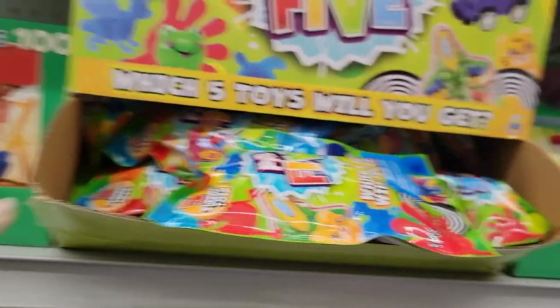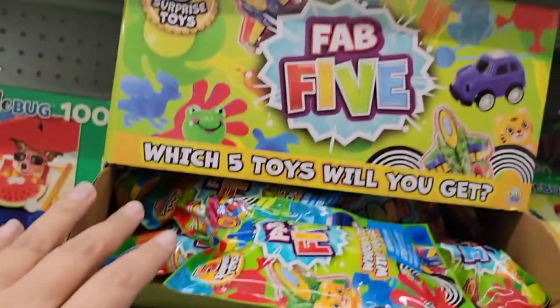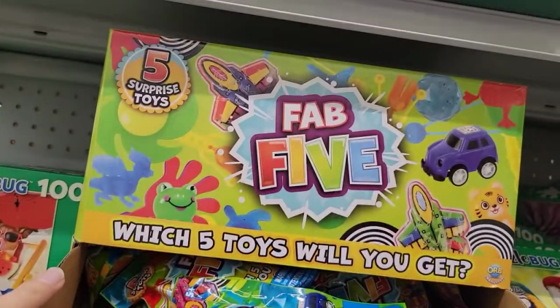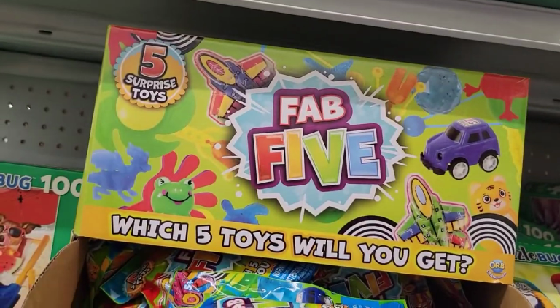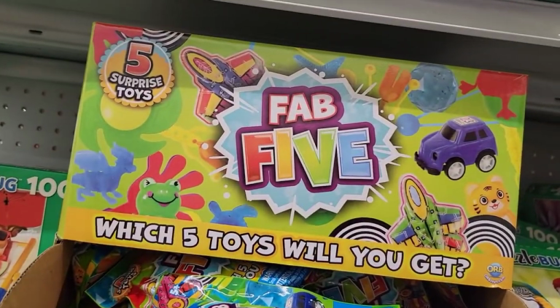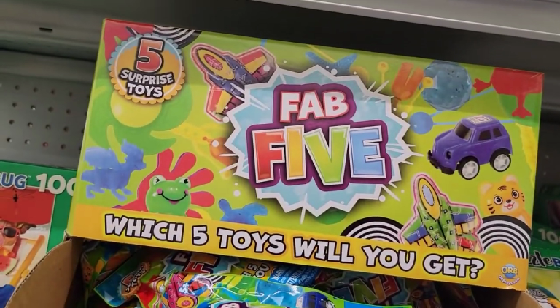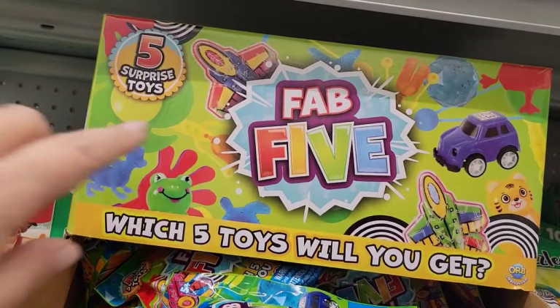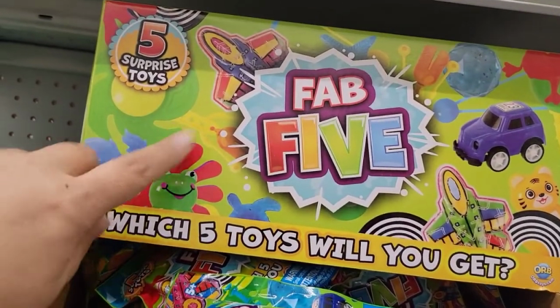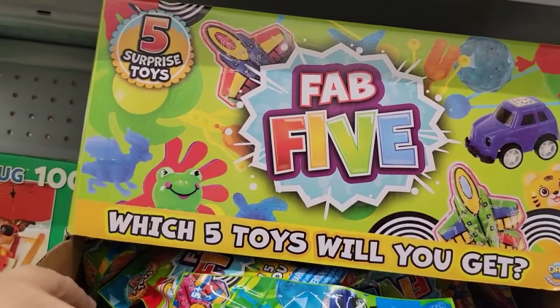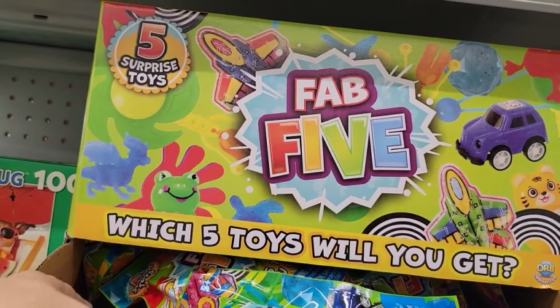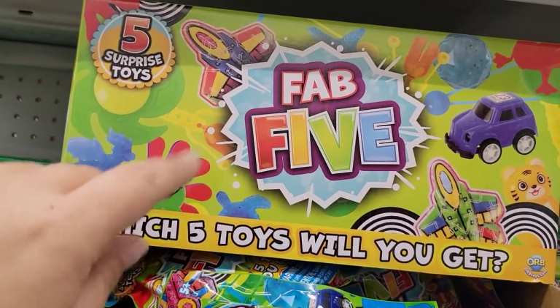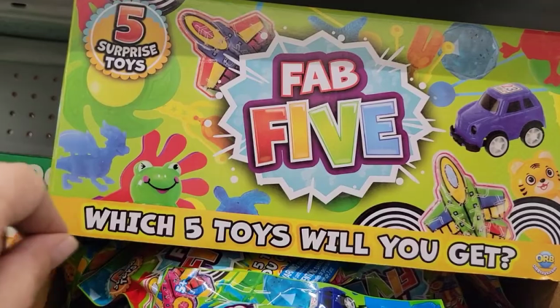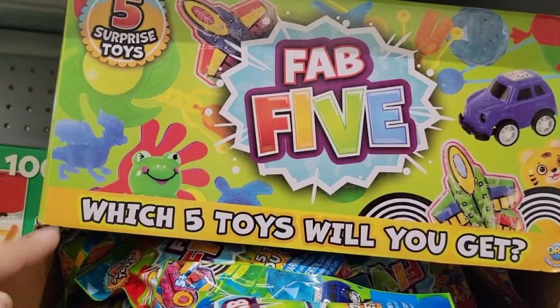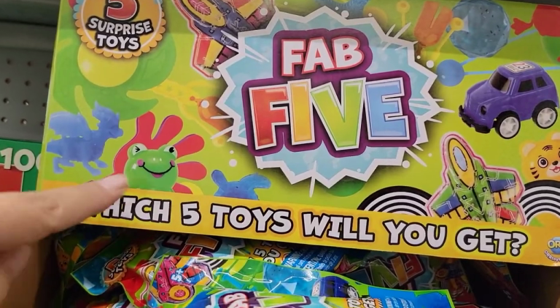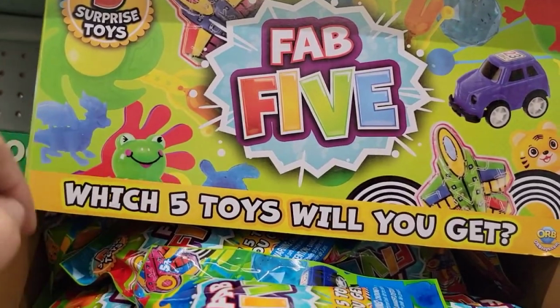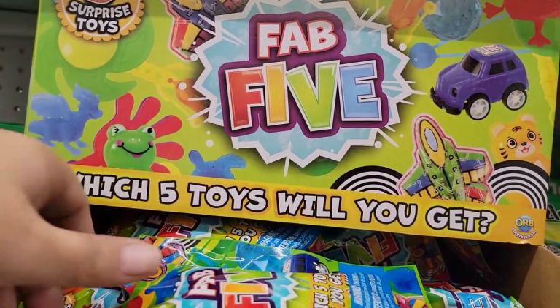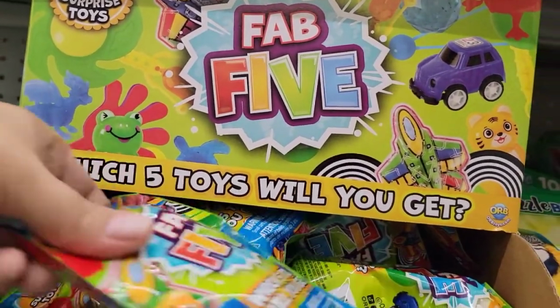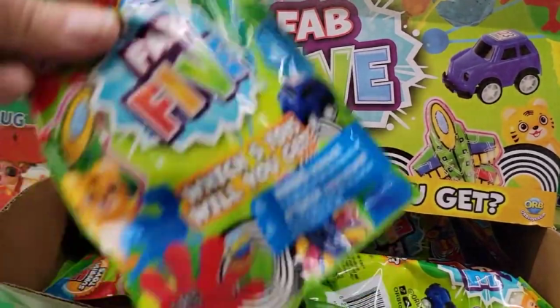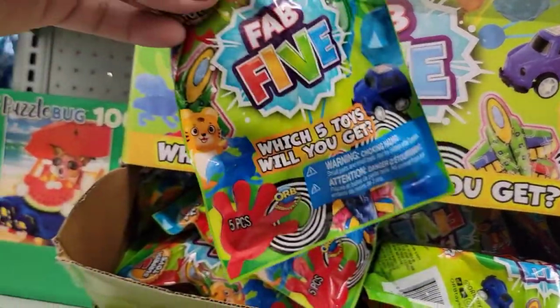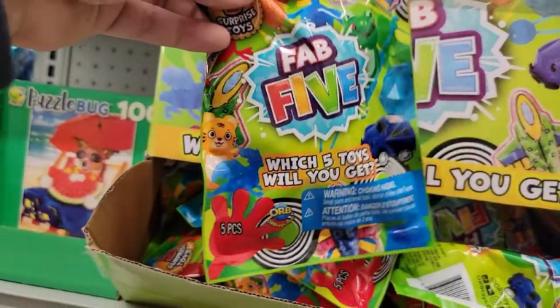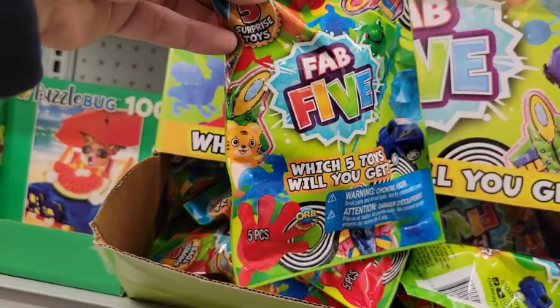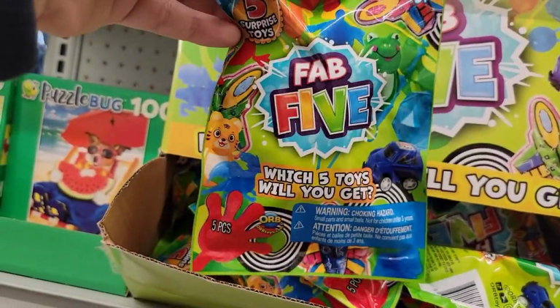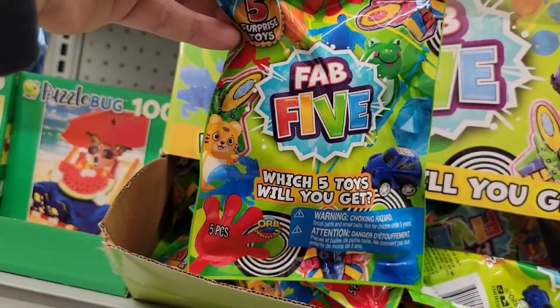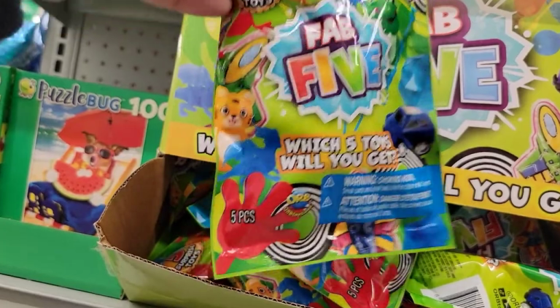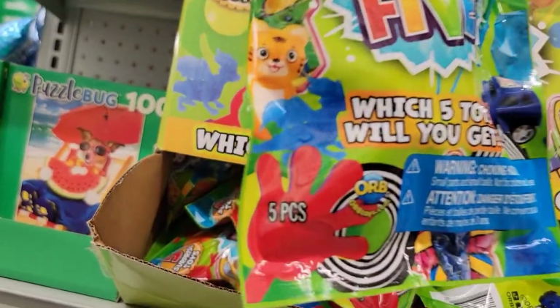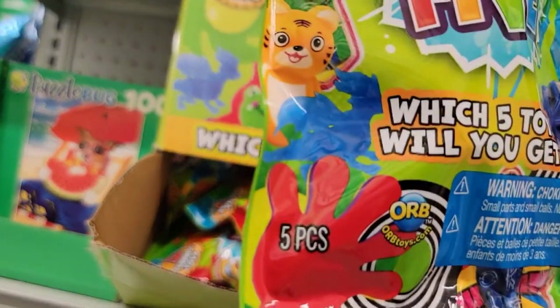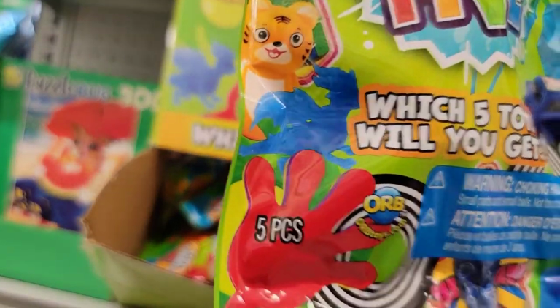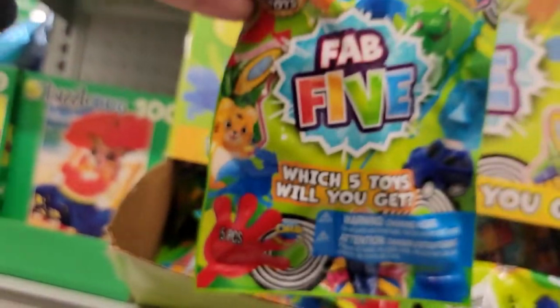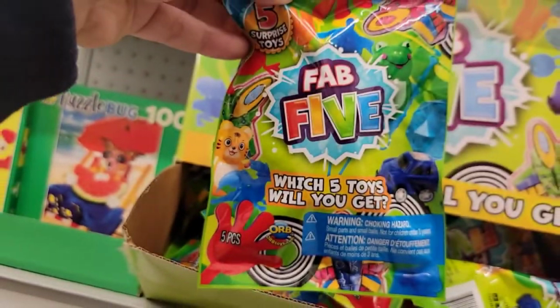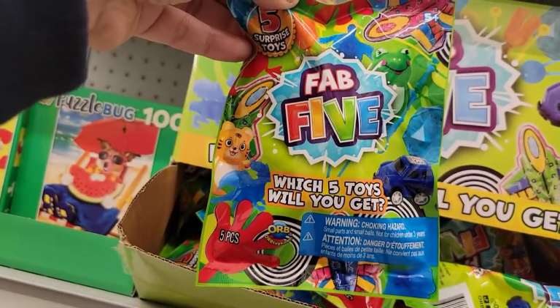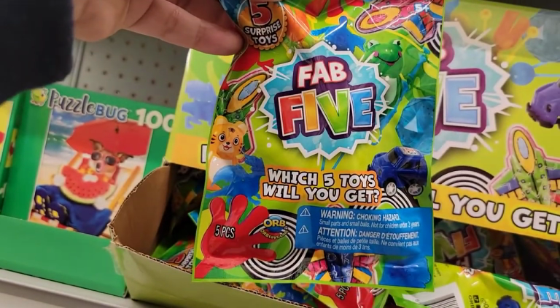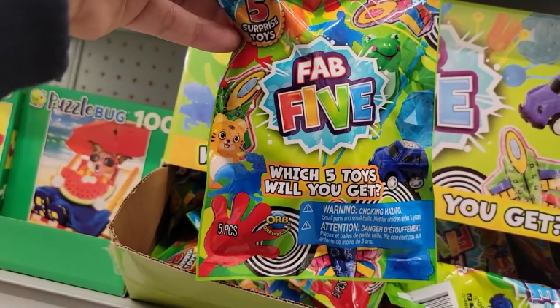I don't usually stop and look at the toys, but this was neat — it says 'Fab Five: Which Five Toys Will You Get?' Inside you get five mystery toys. What a cute little stocking stuffer that would be!